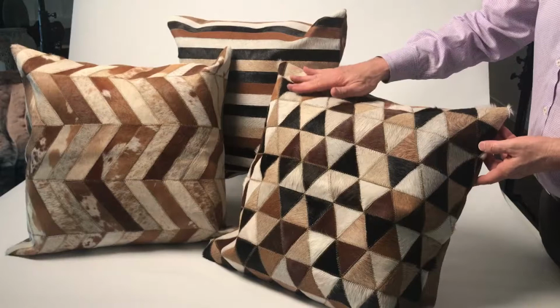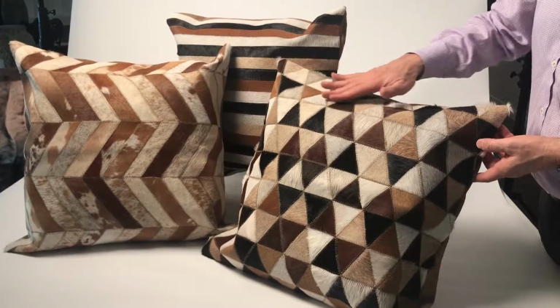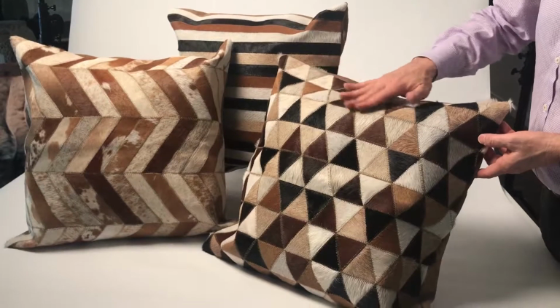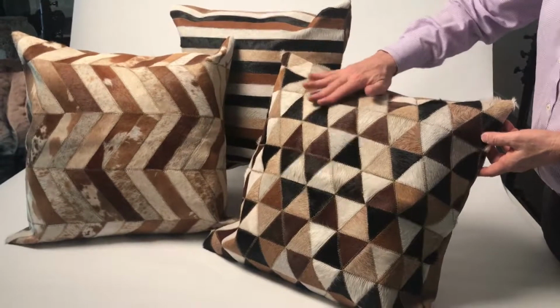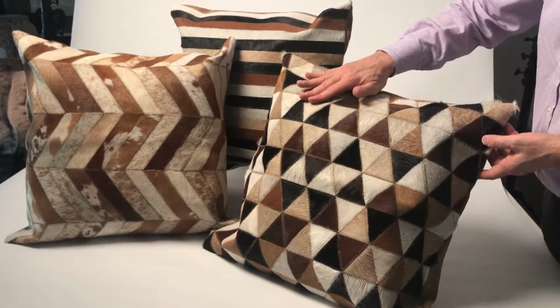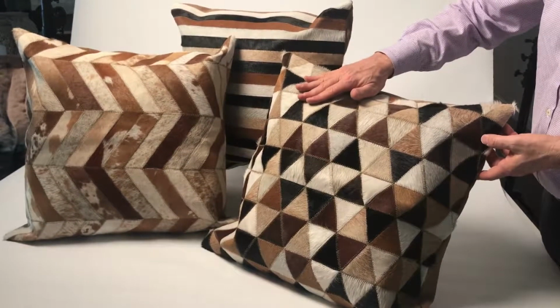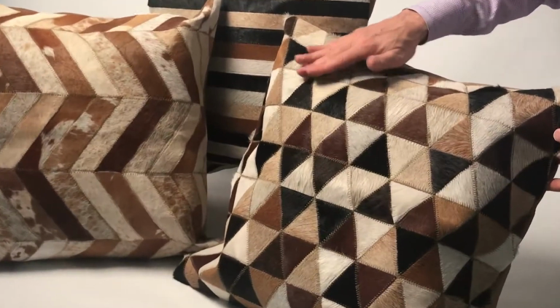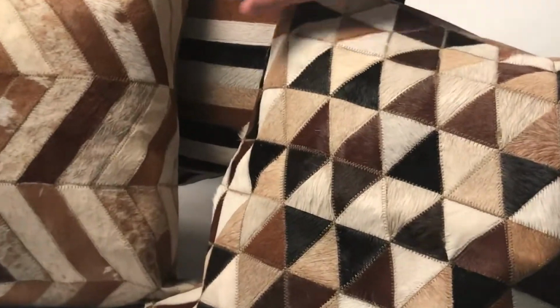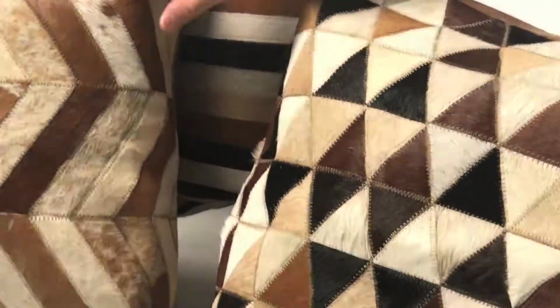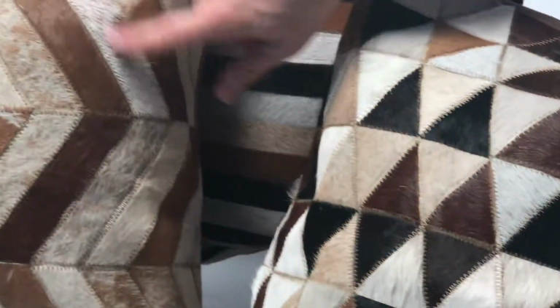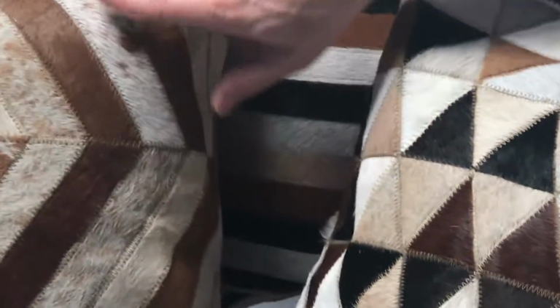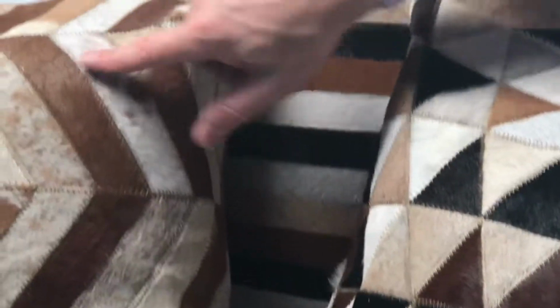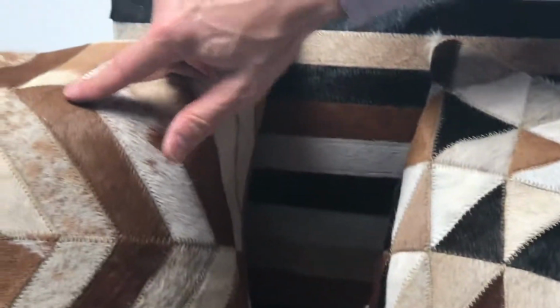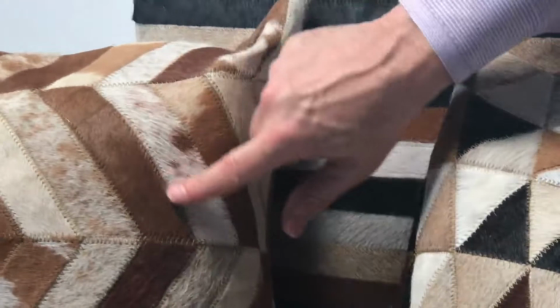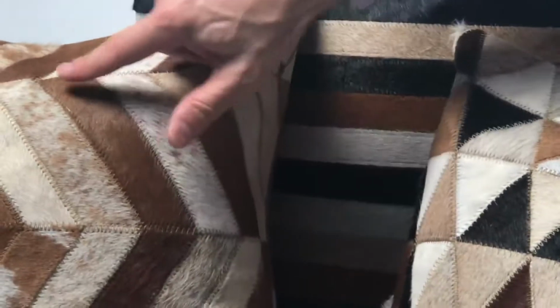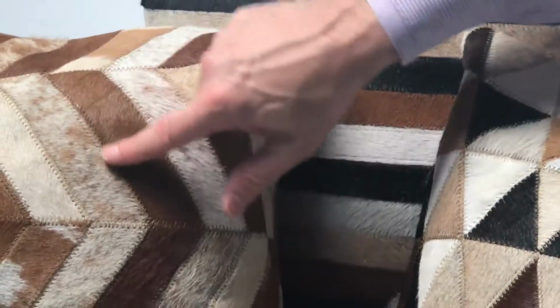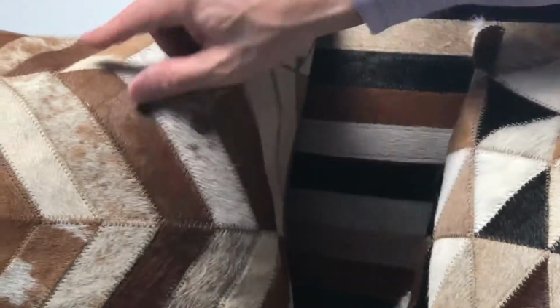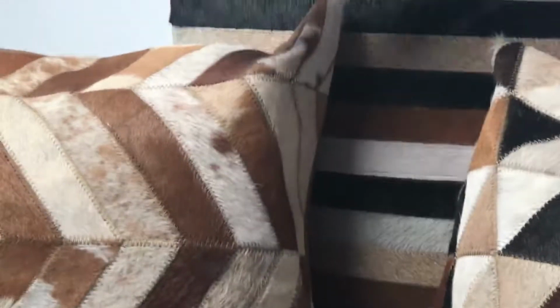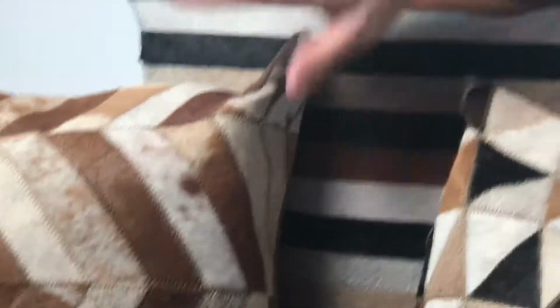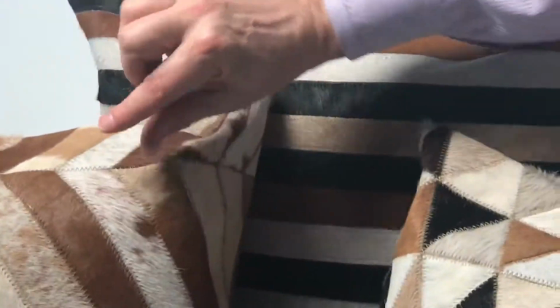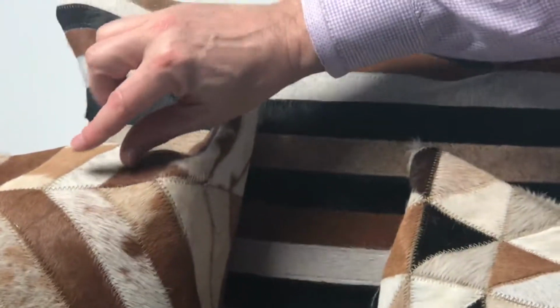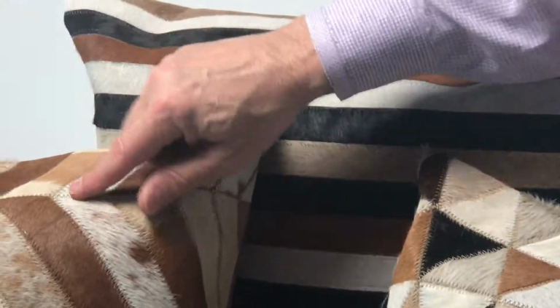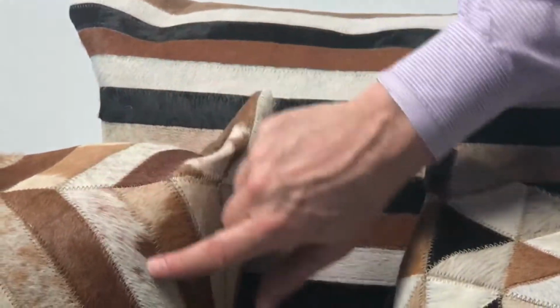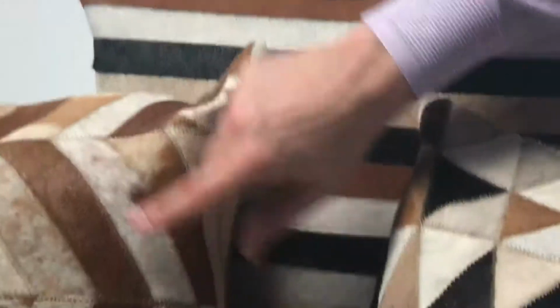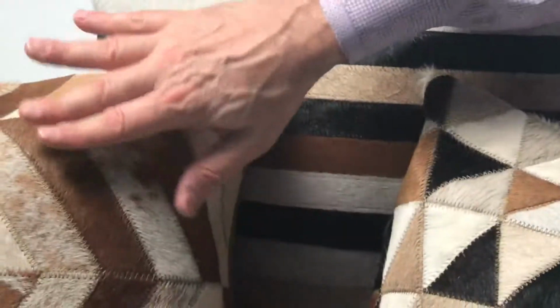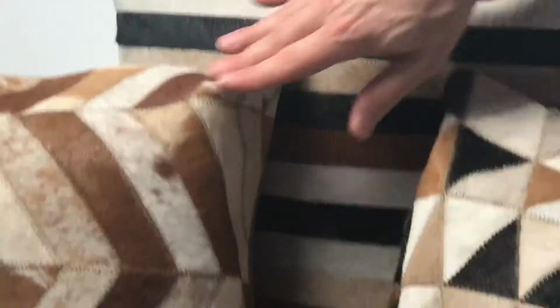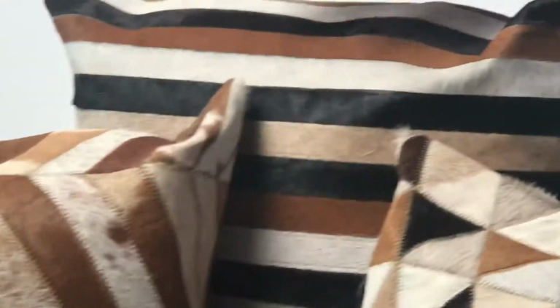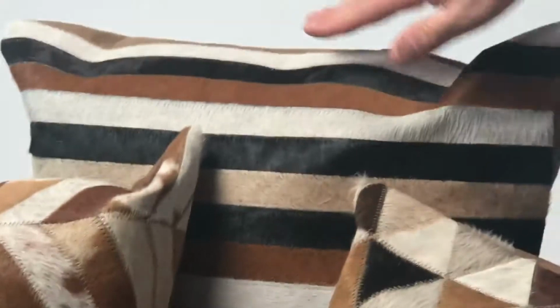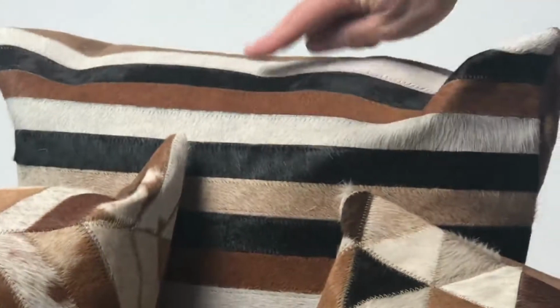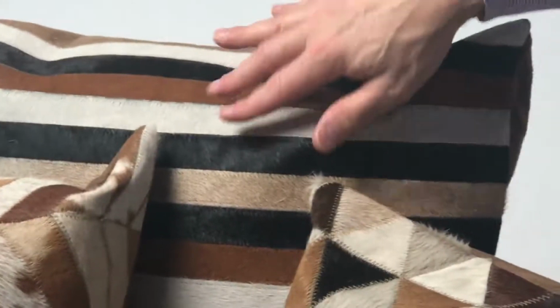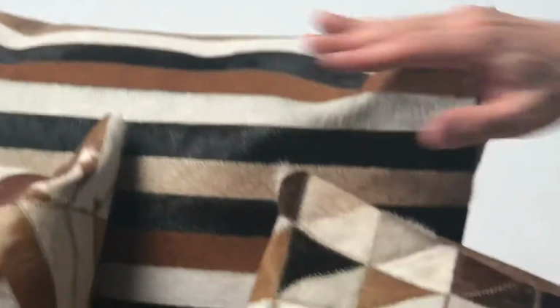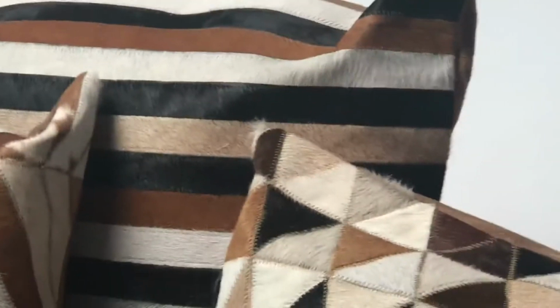Here we have some really beautiful cowhide pillows, all done with a natural cowhide. They're all stitched so beautifully, all from small pieces of the leather. We dyed the leather sometimes in different colors here.